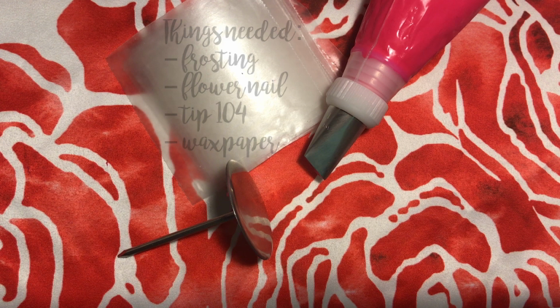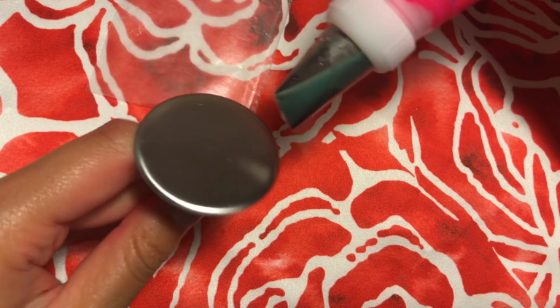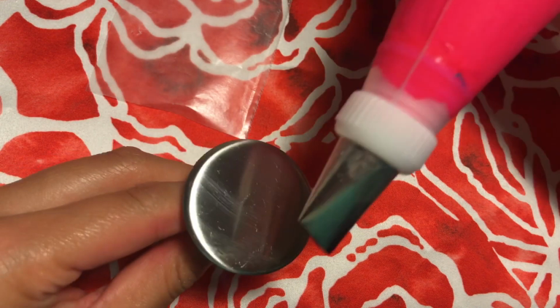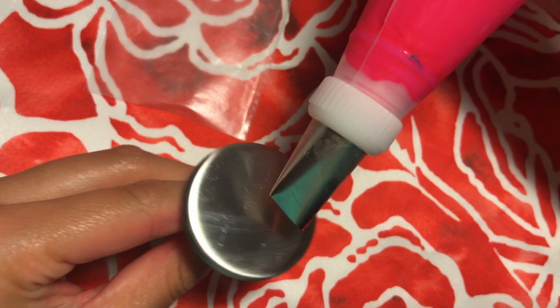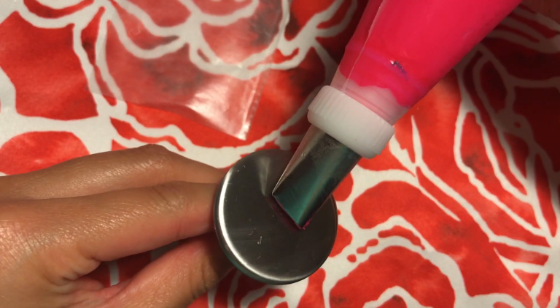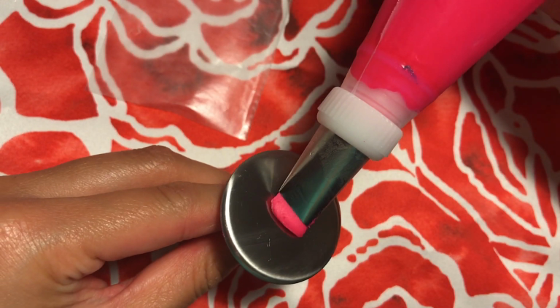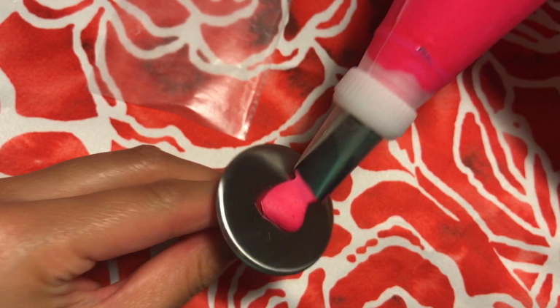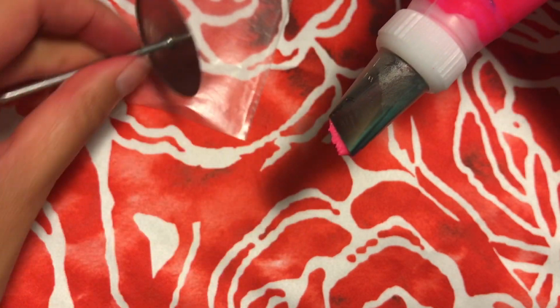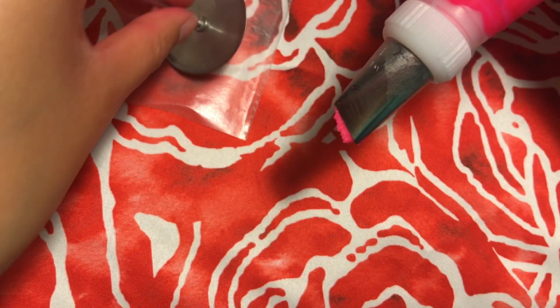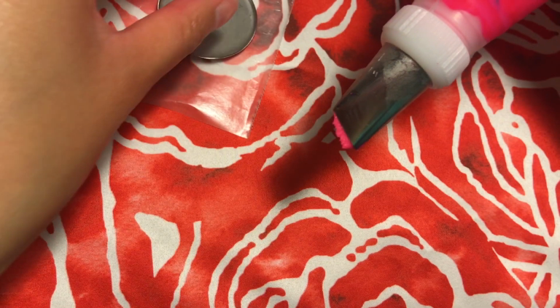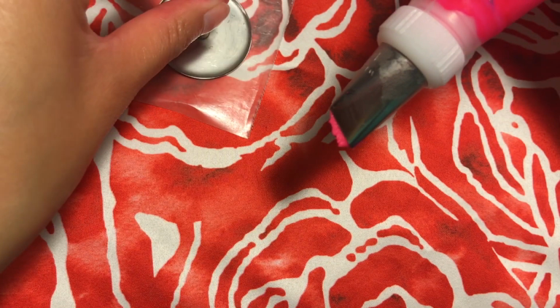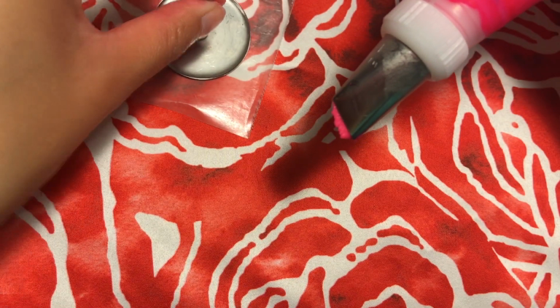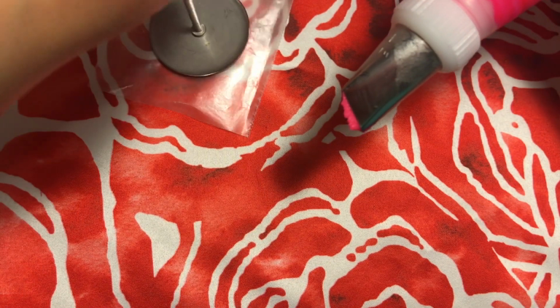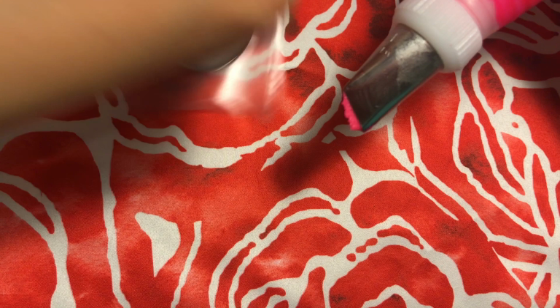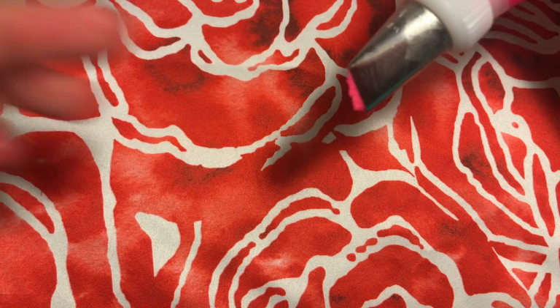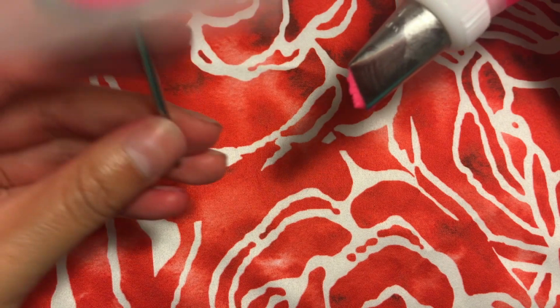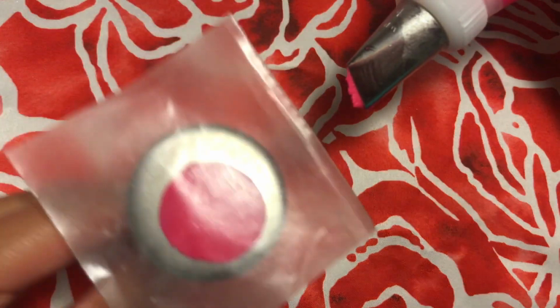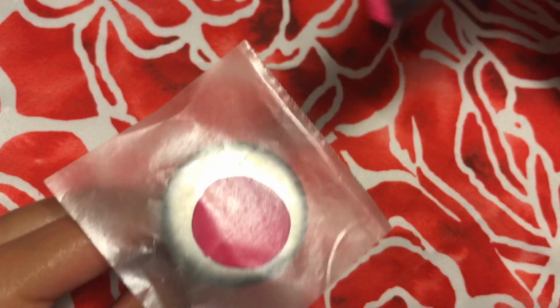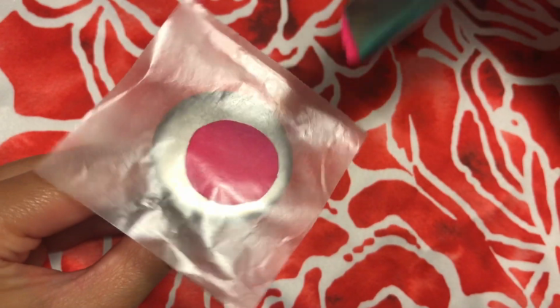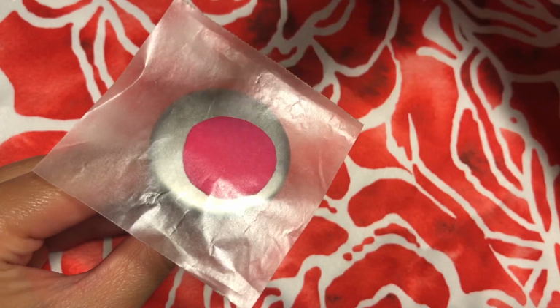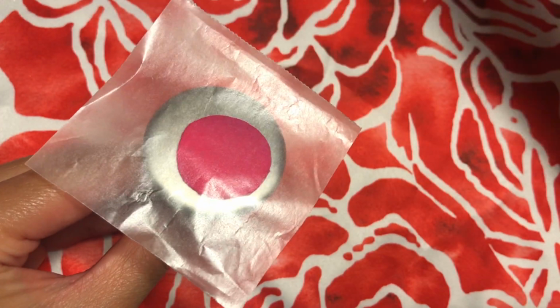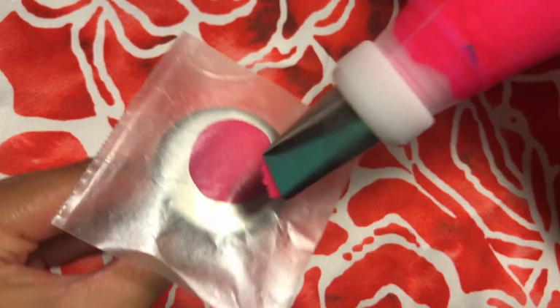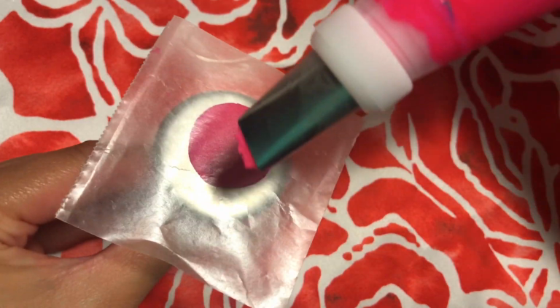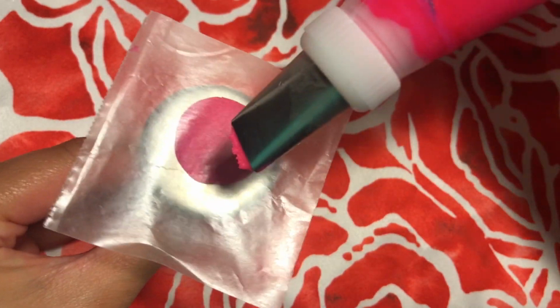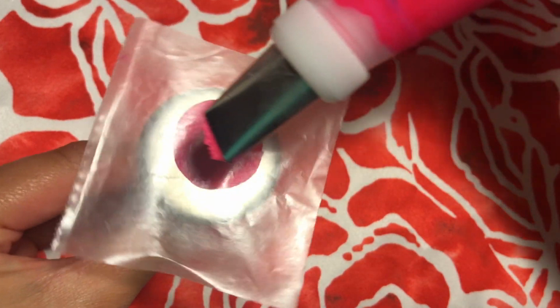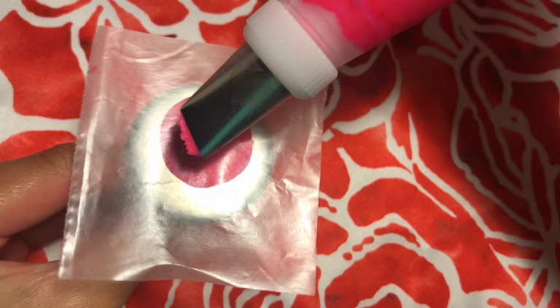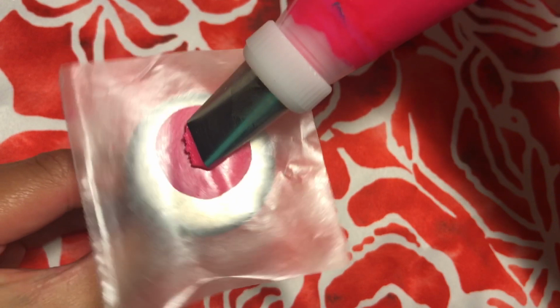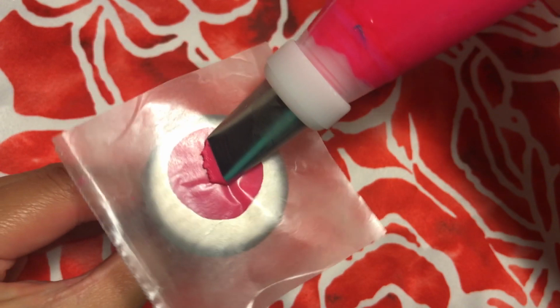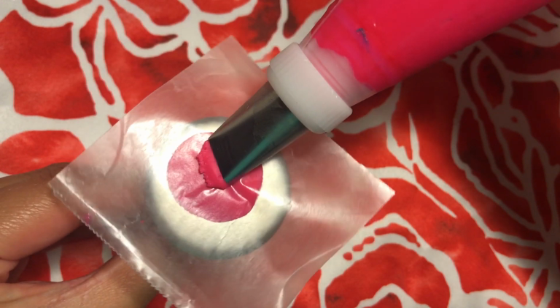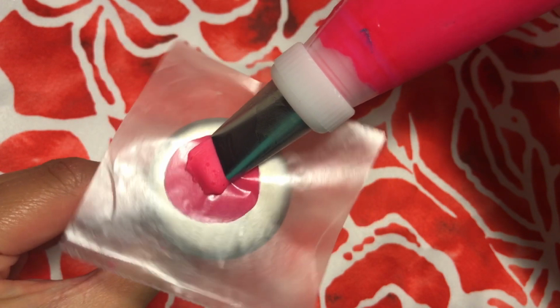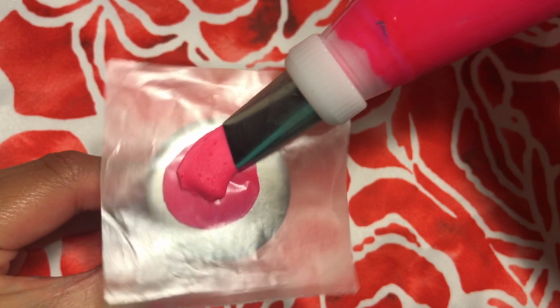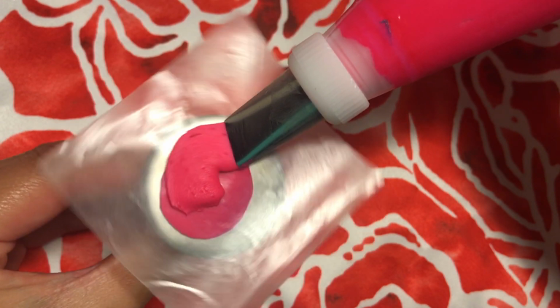The first step is to pipe a small amount of frosting on the flower nail and then stick the wax paper right on top. Turn the tip horizontal to layer two flat circles about the size of the flower nail.